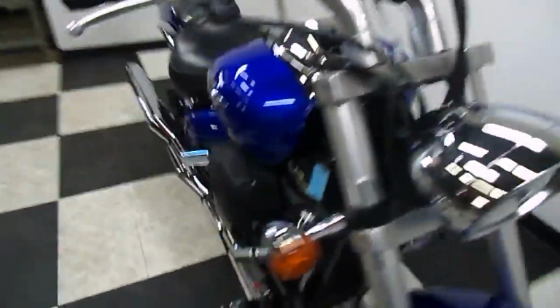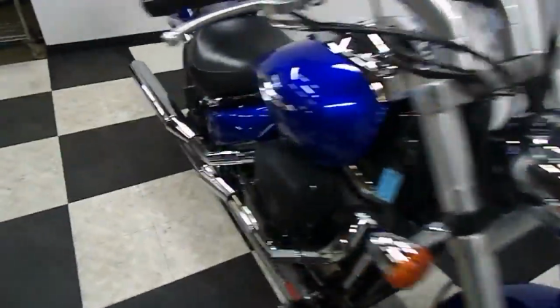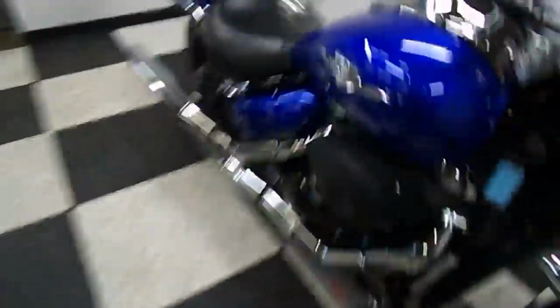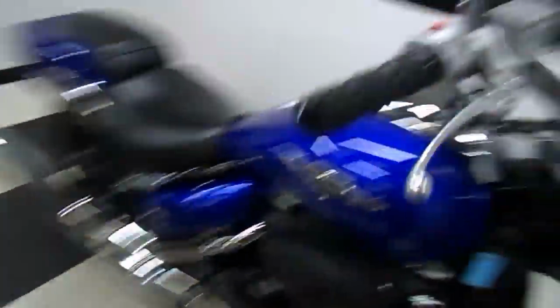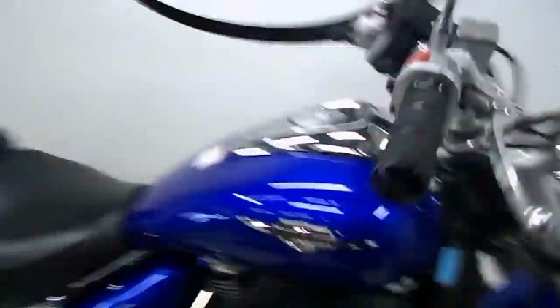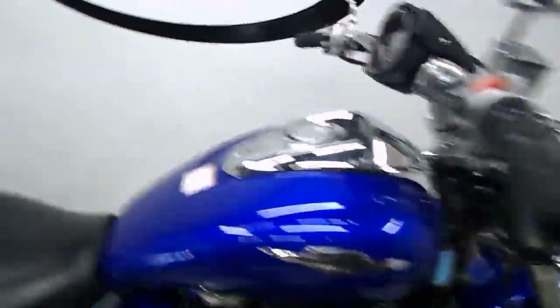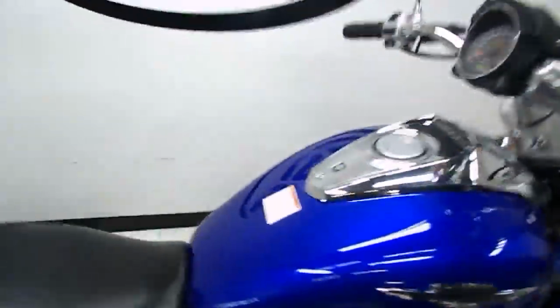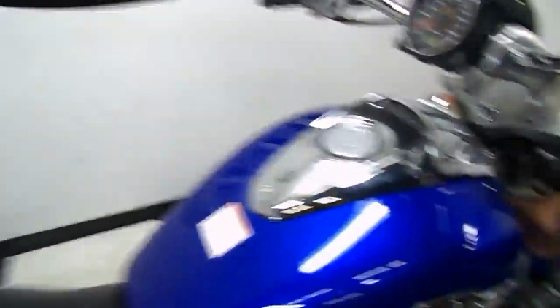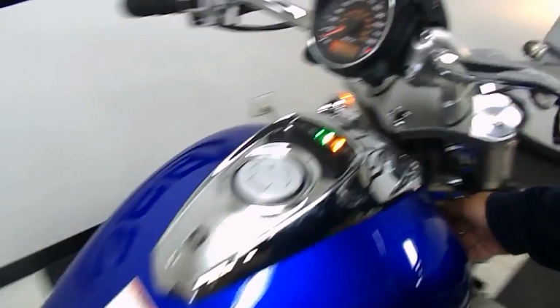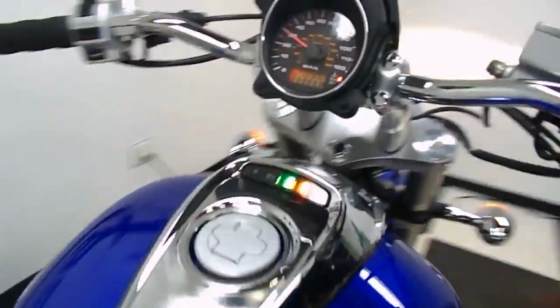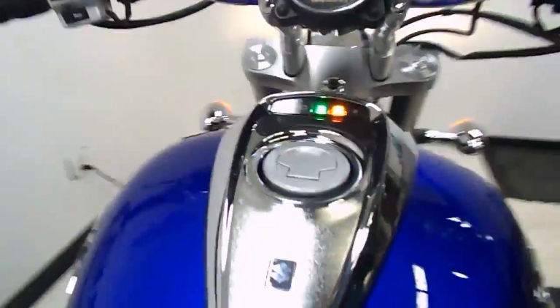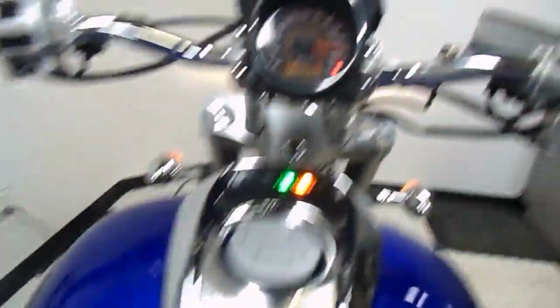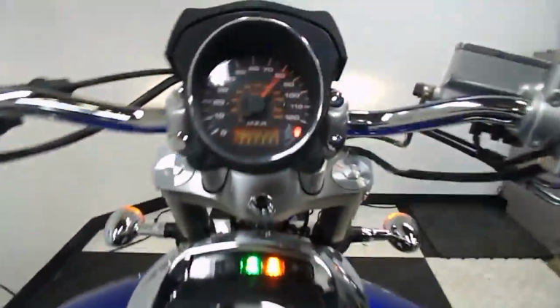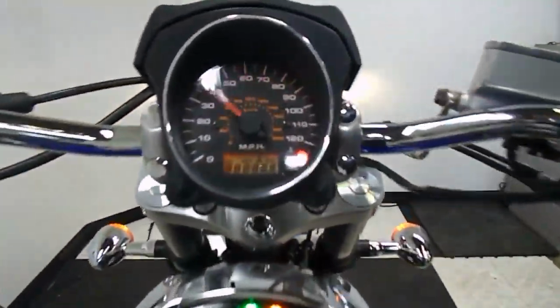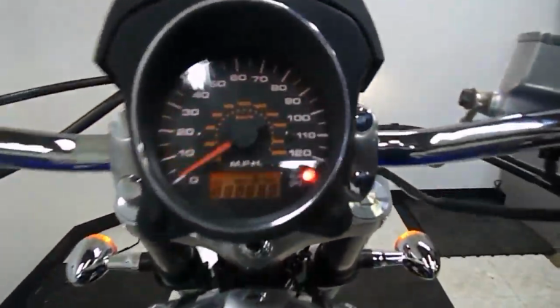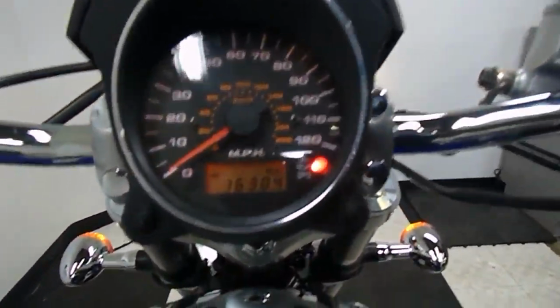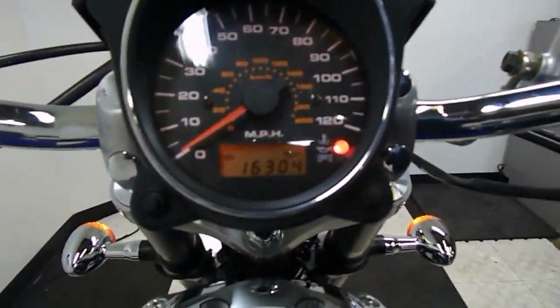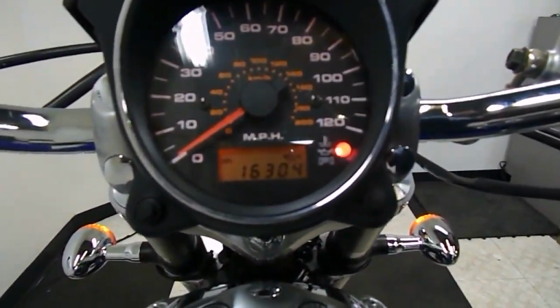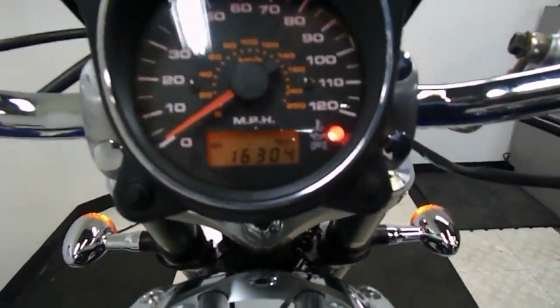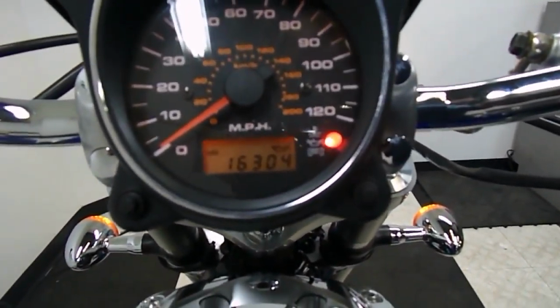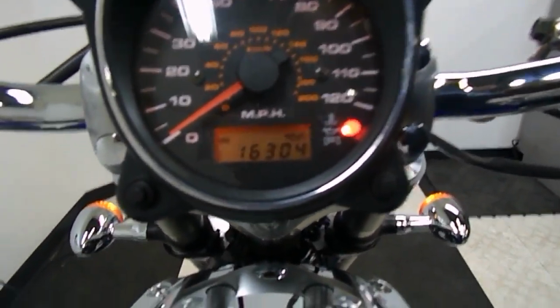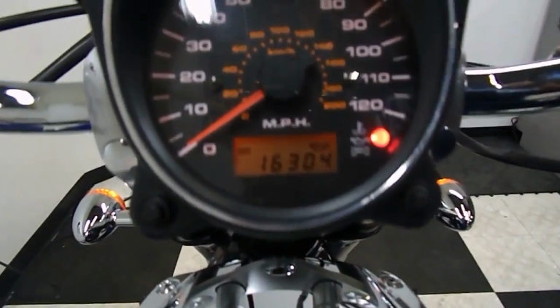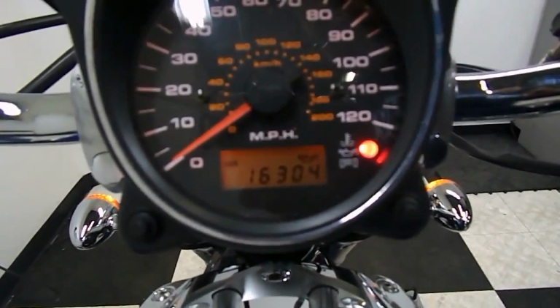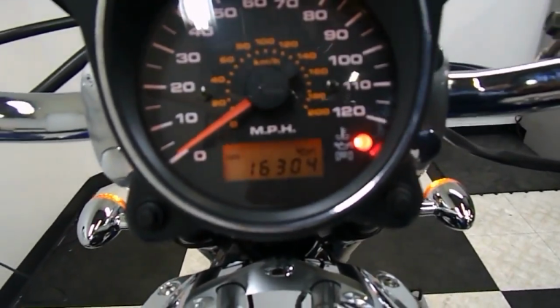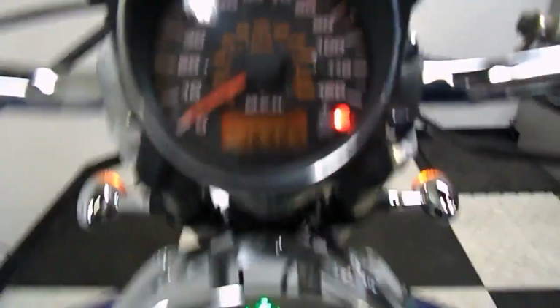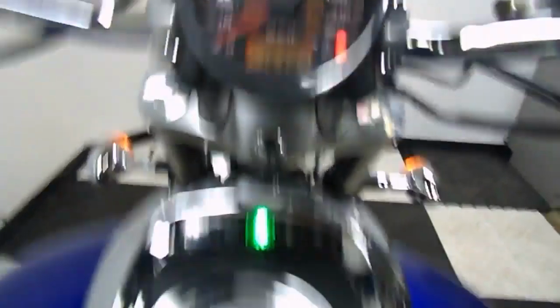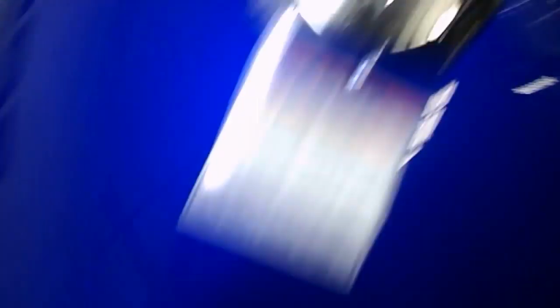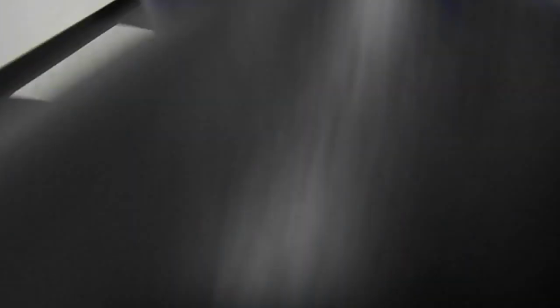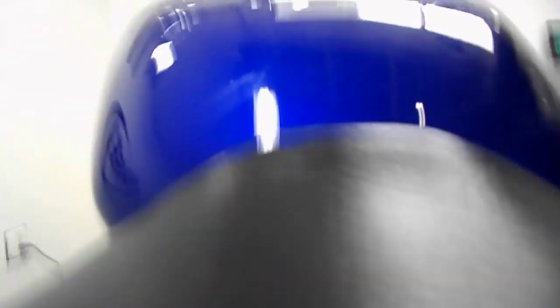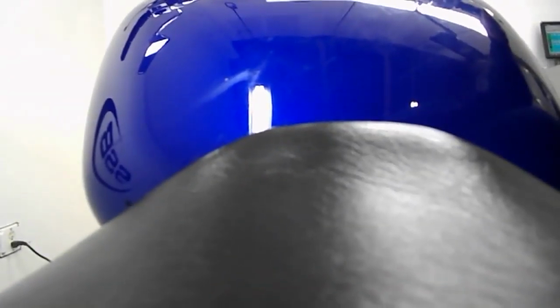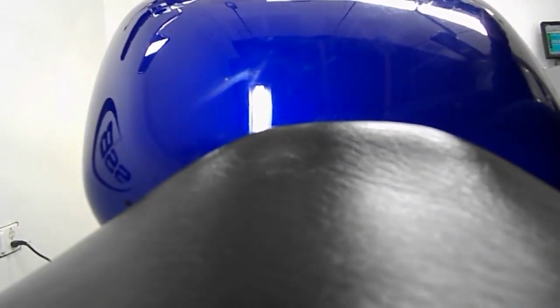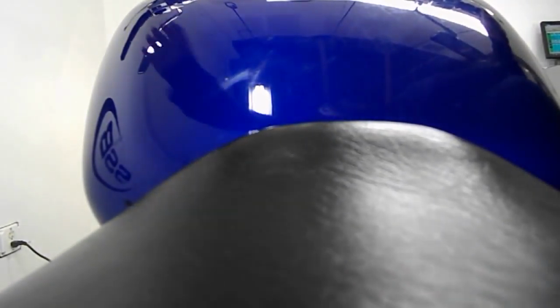Alright, let's get you a shot of the miles on this animal now. 16,304 is what's on it. I've got to set the camera down so we can start it.